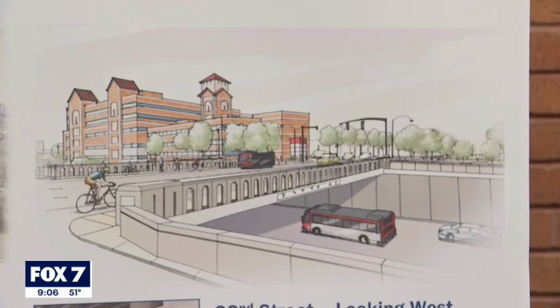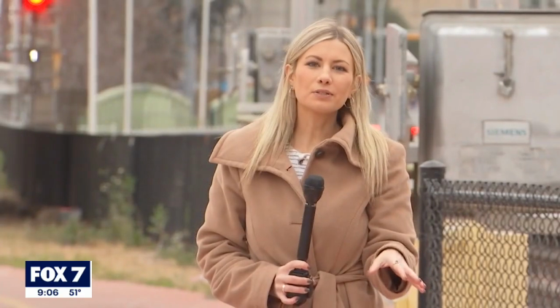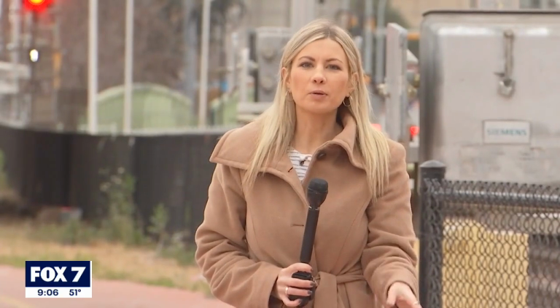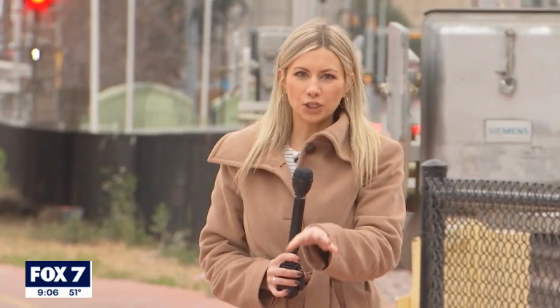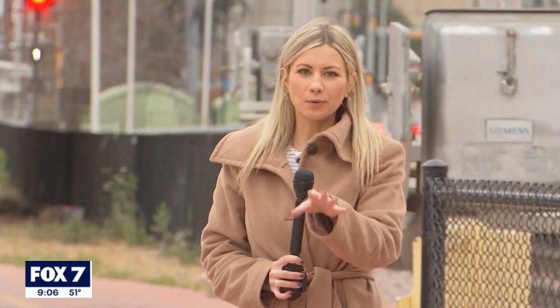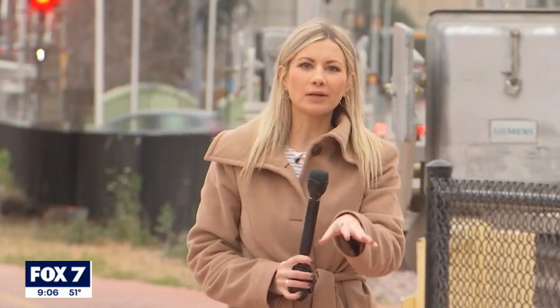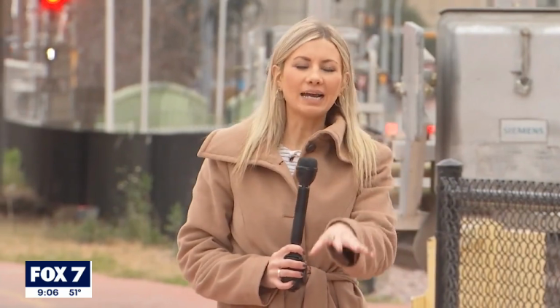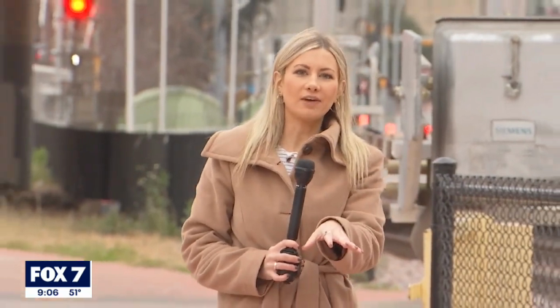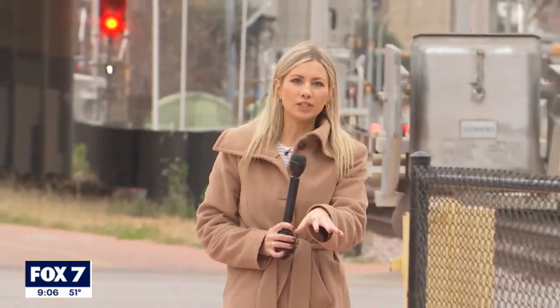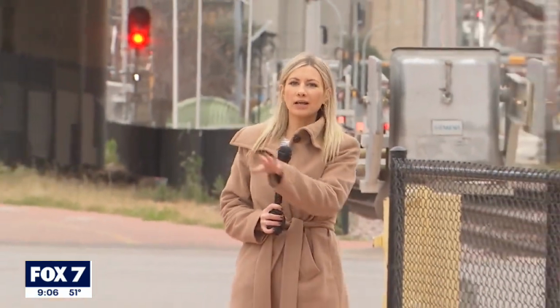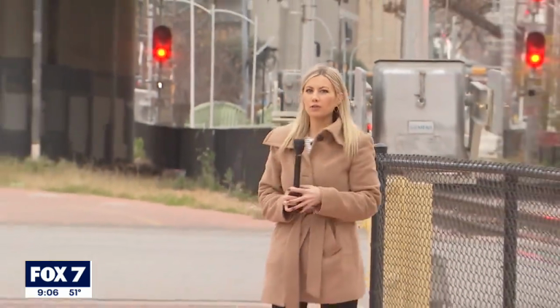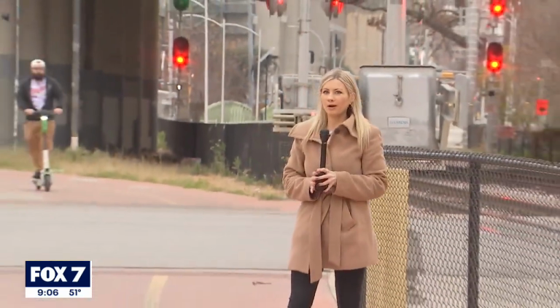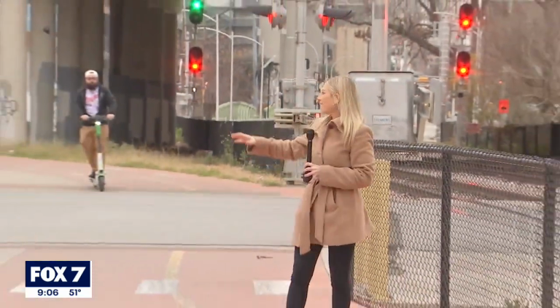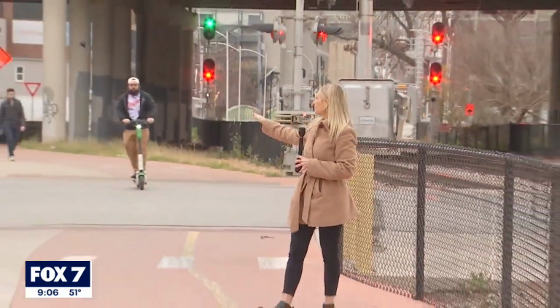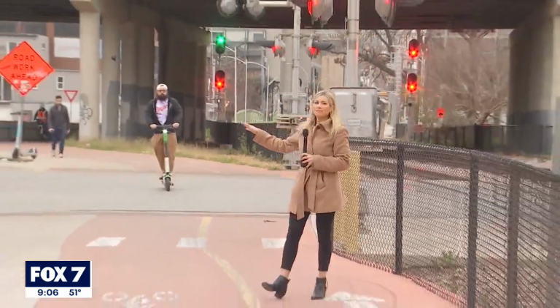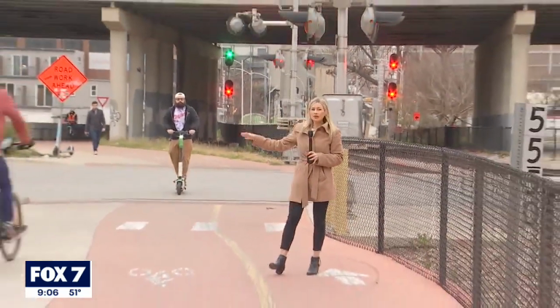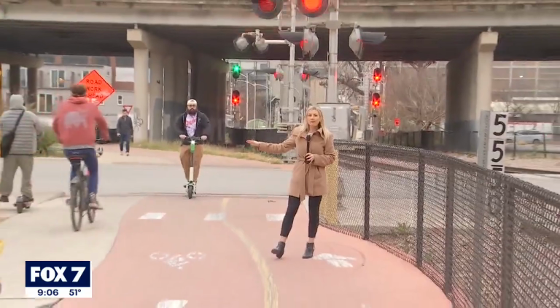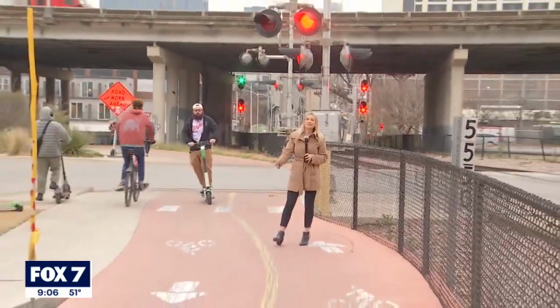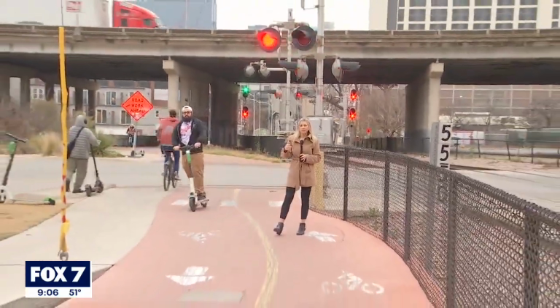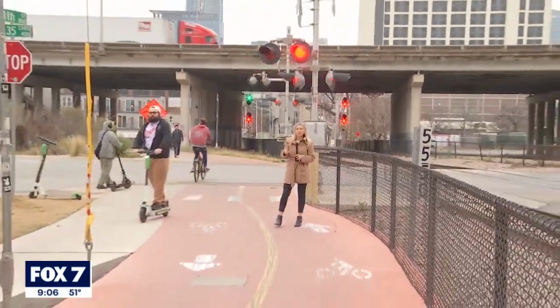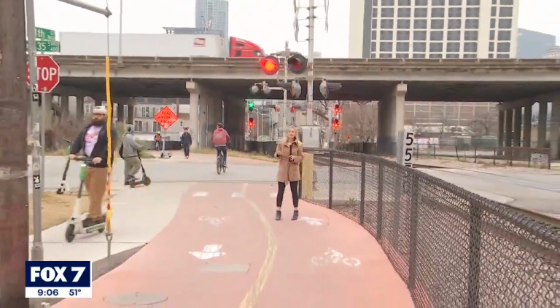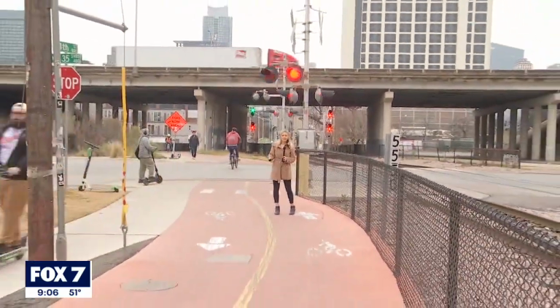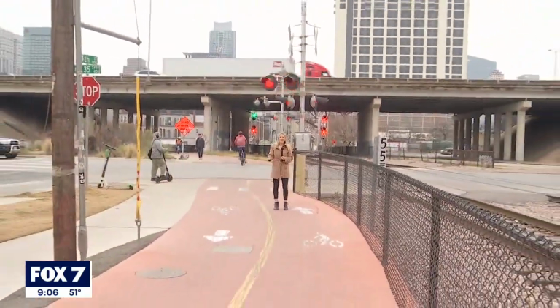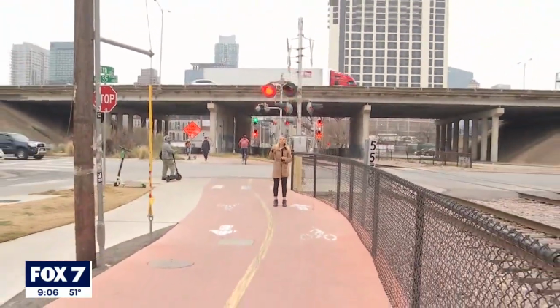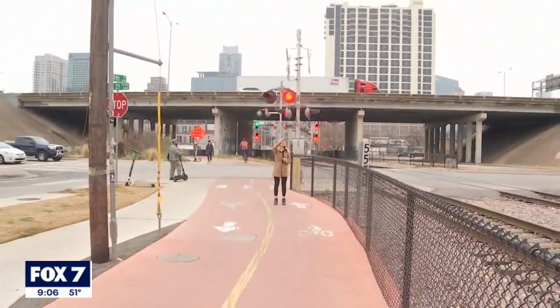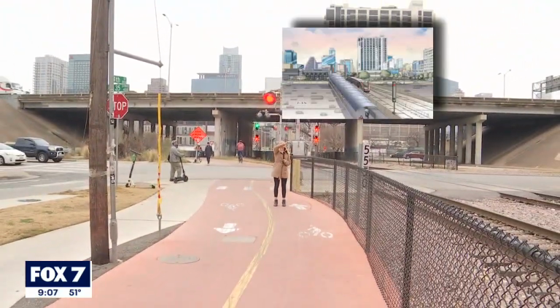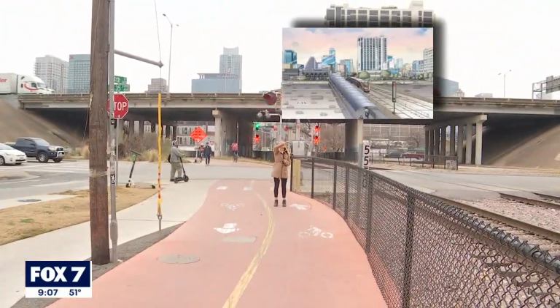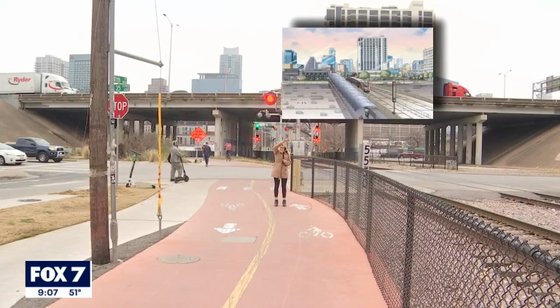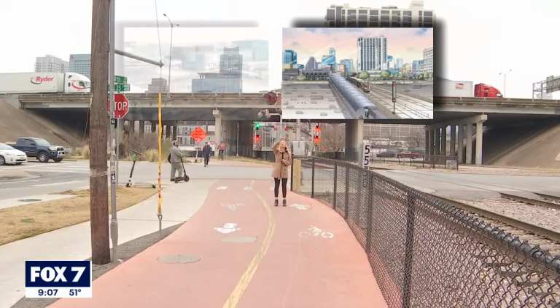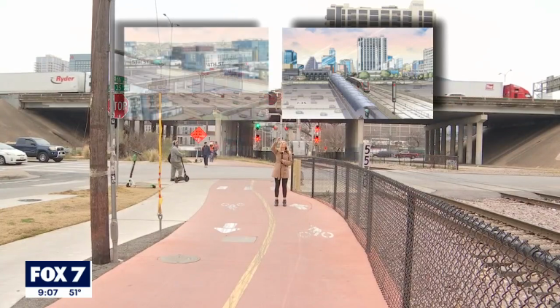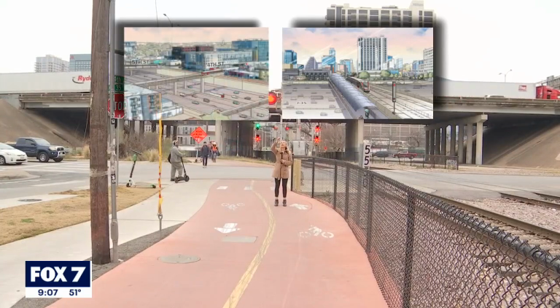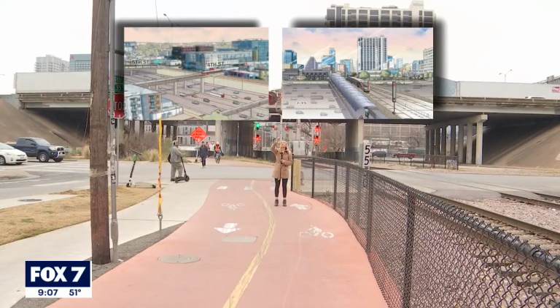Here is one of the proposed changes right now. We're at the I-35 frontage road and 4th Street, where cars have to stop every time the Metro goes by, but someday it could look like this, where it goes up and over, crossing I-35.